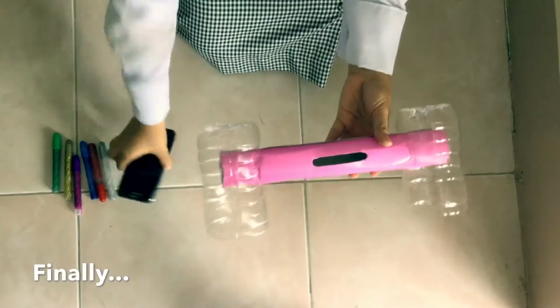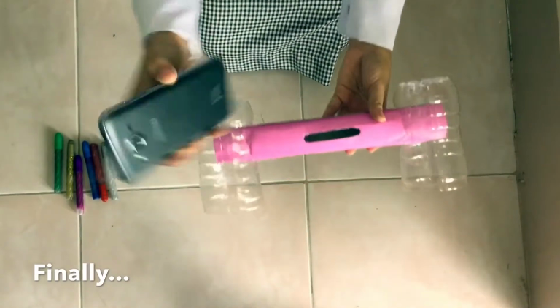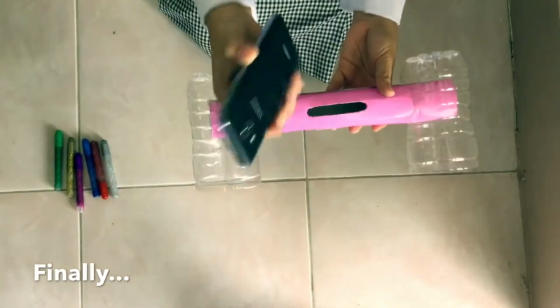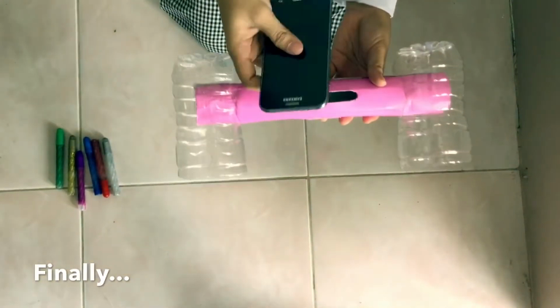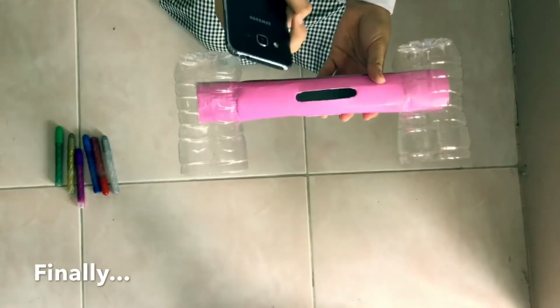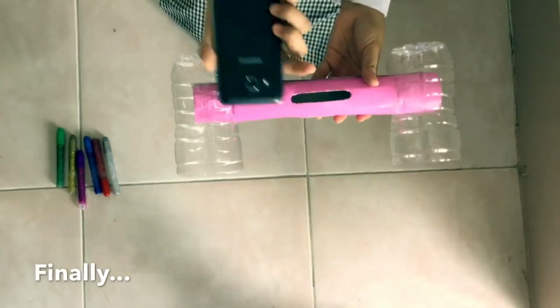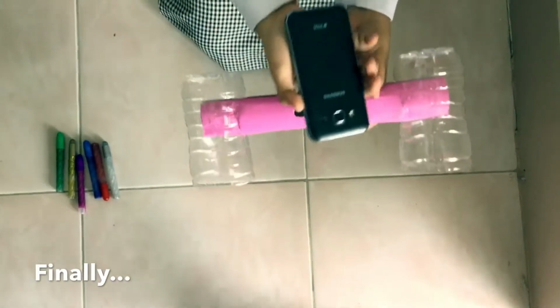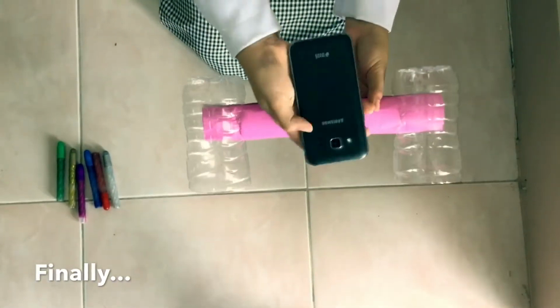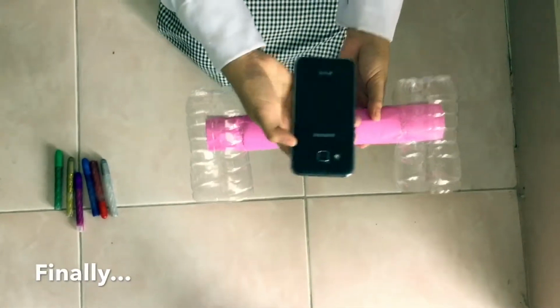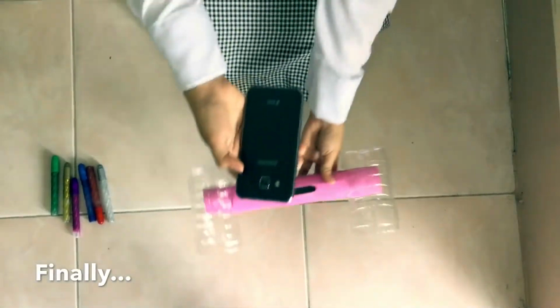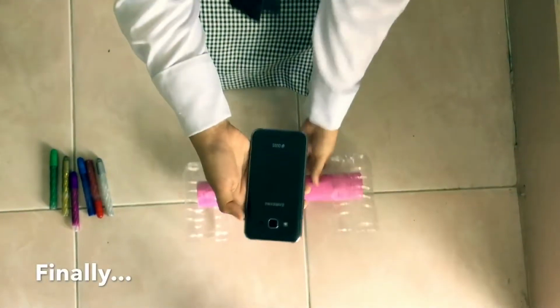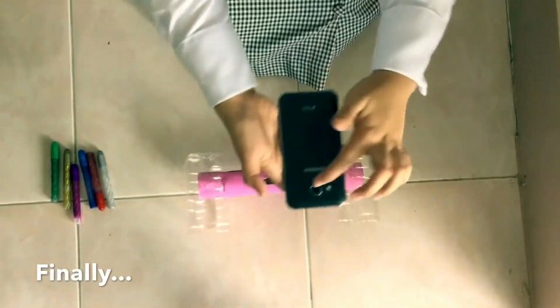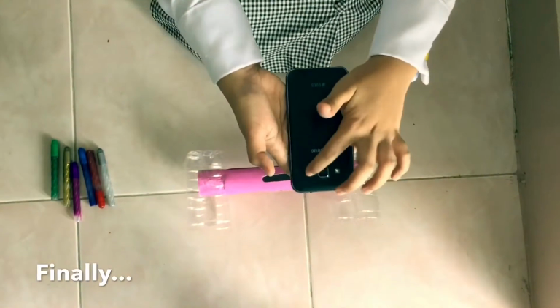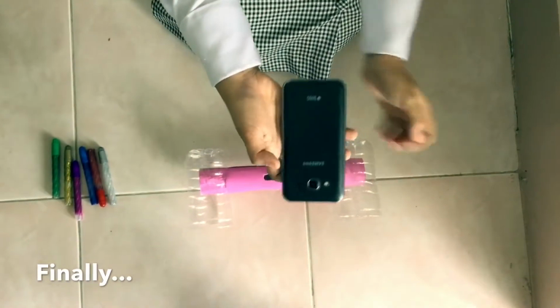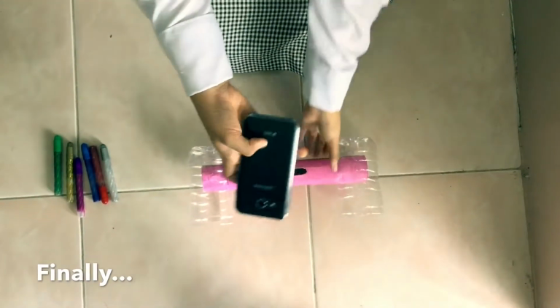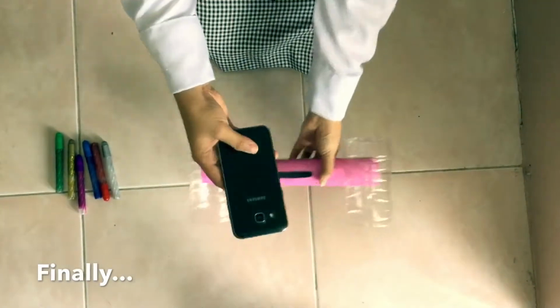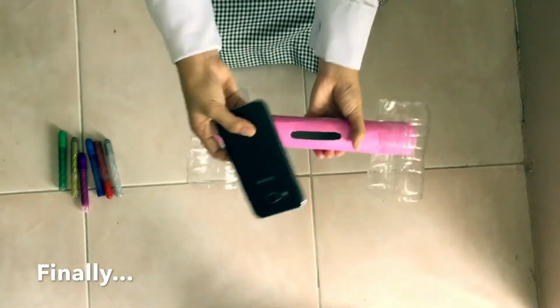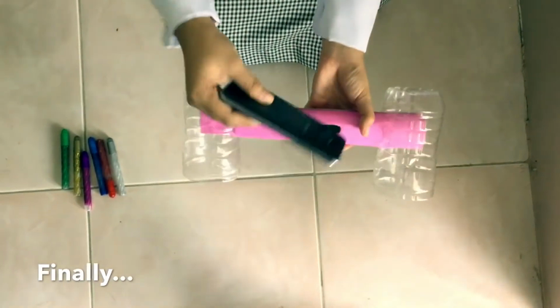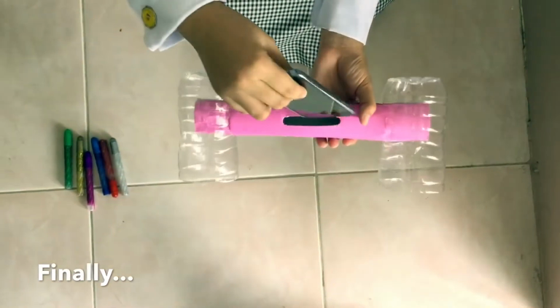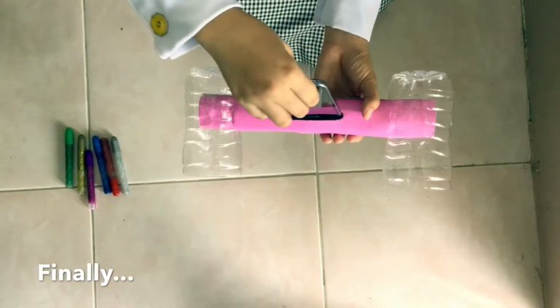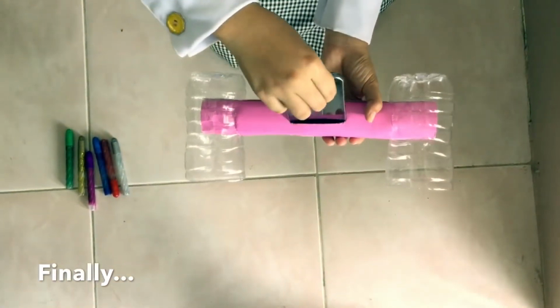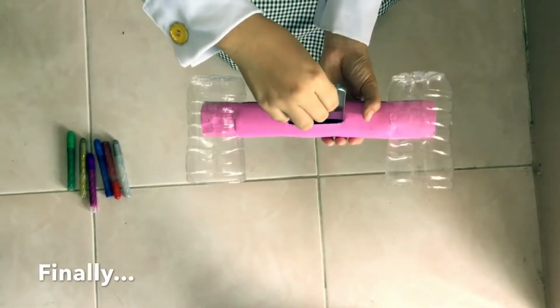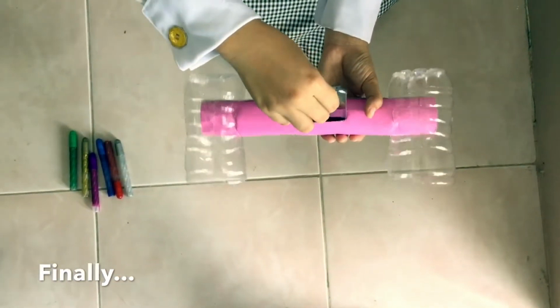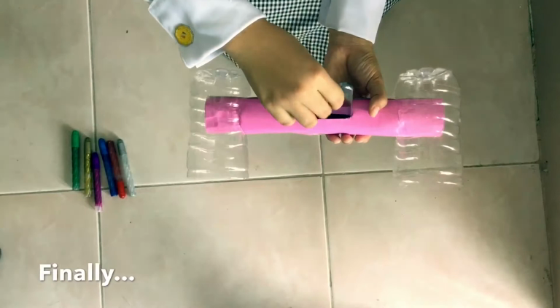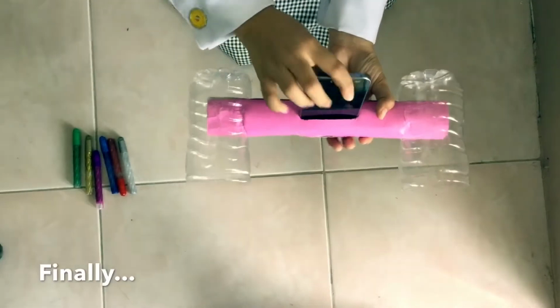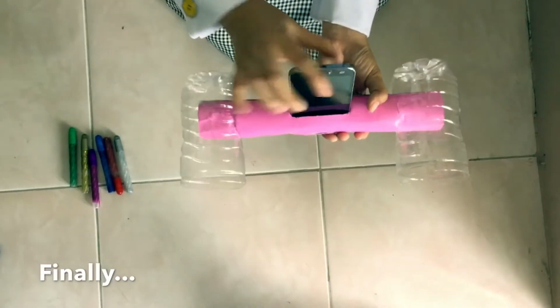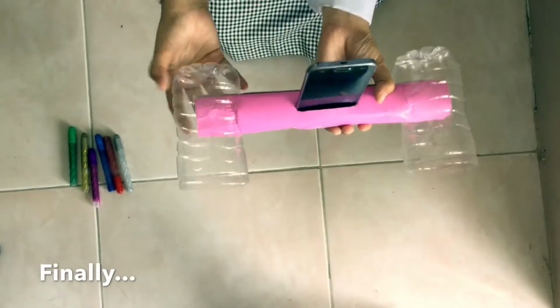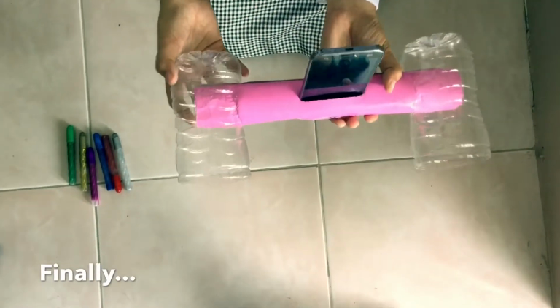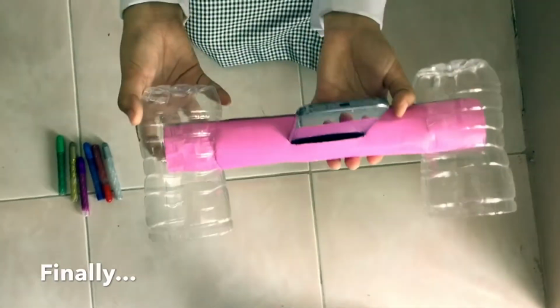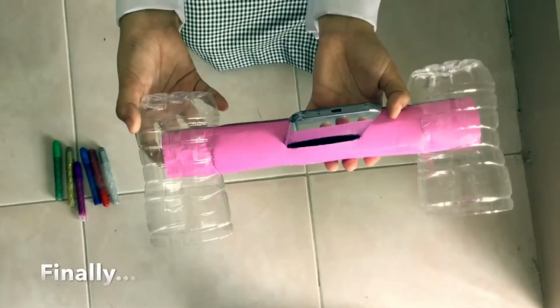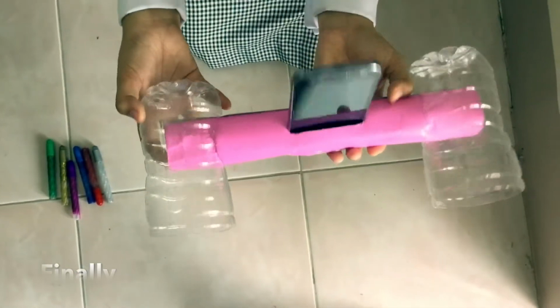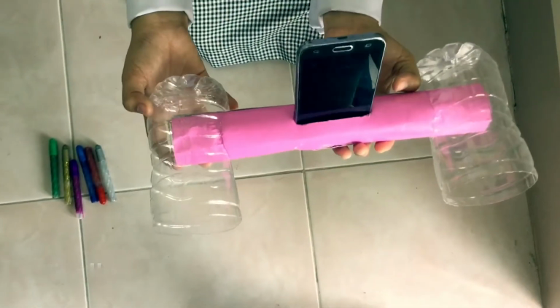Now we are going to place the gadget inside the speaker. Place it inside and play the music. Ta-da! It's finished!